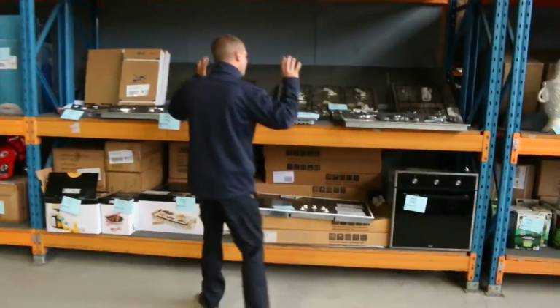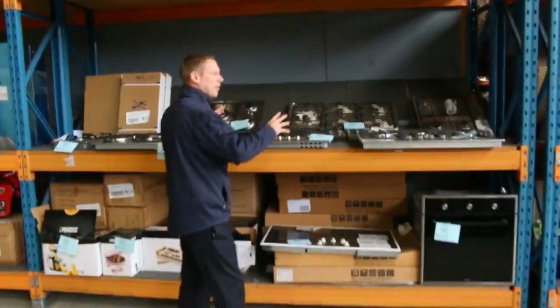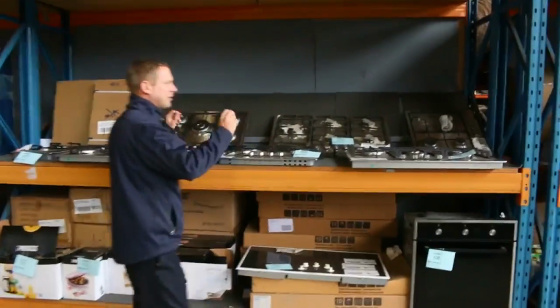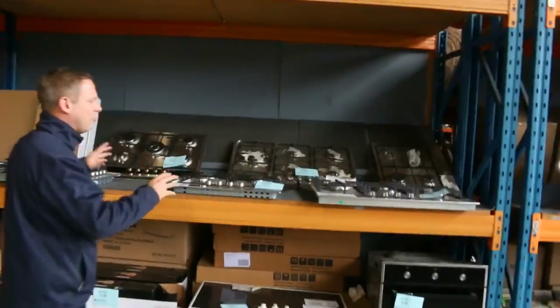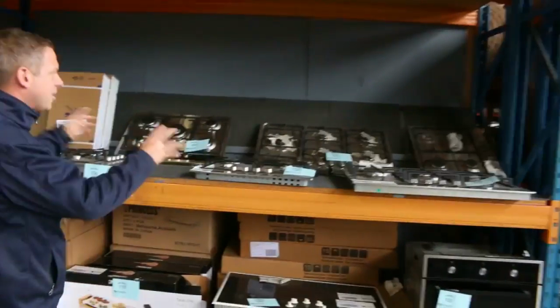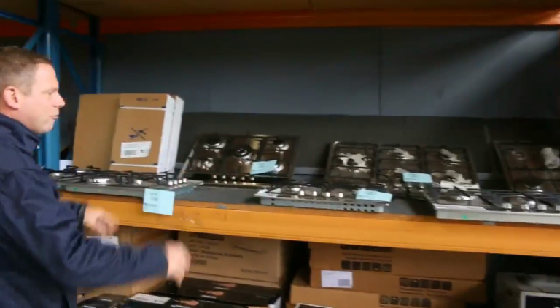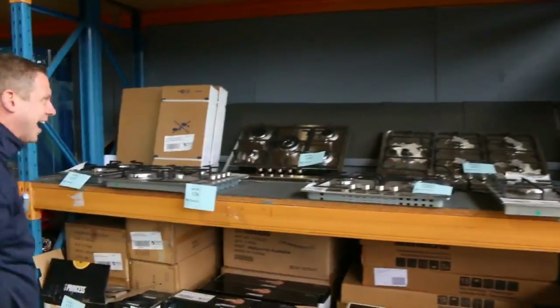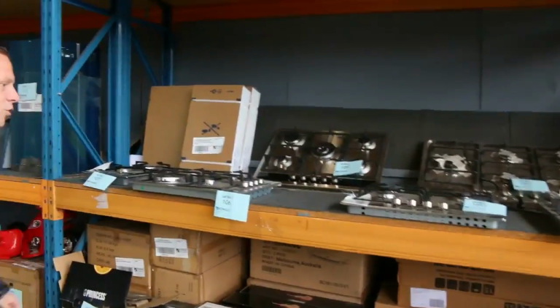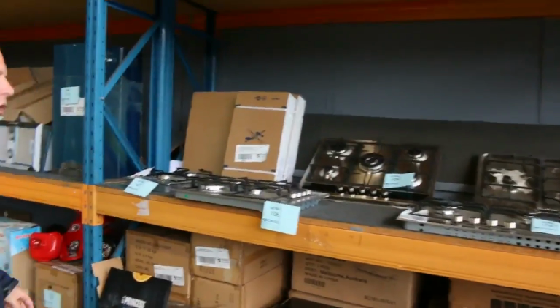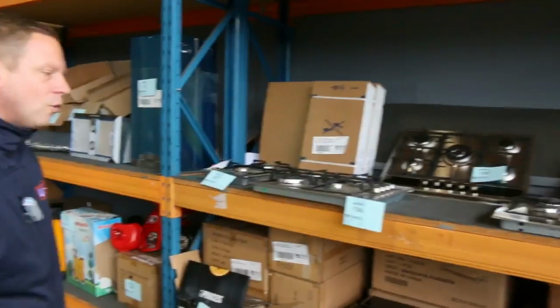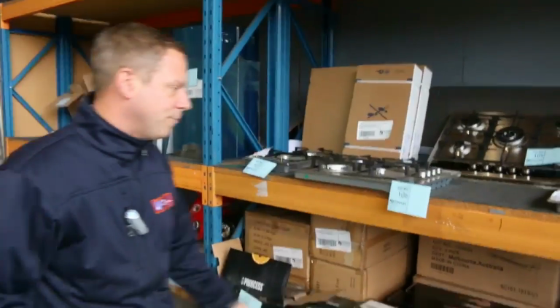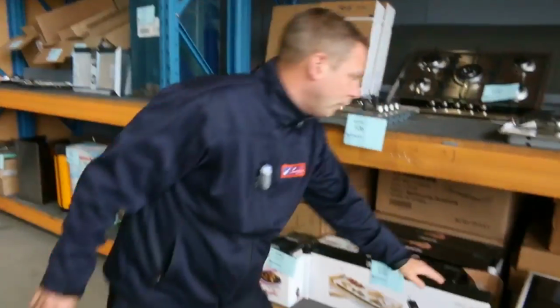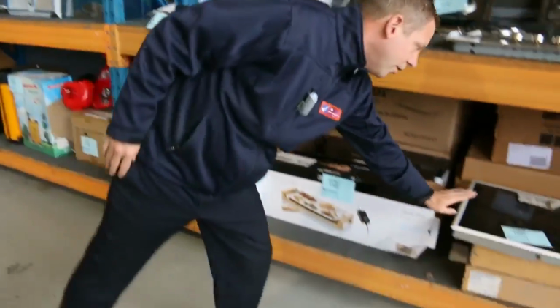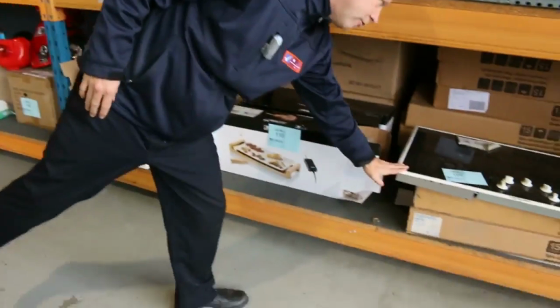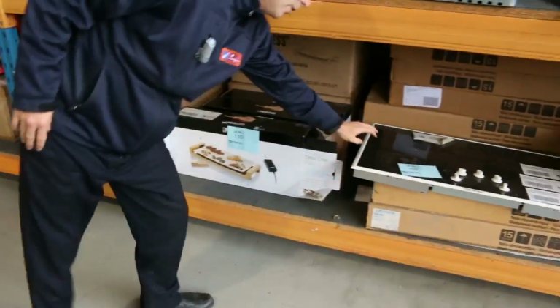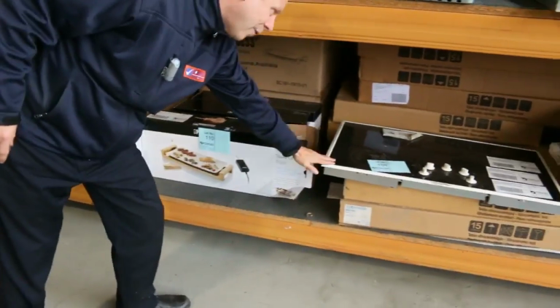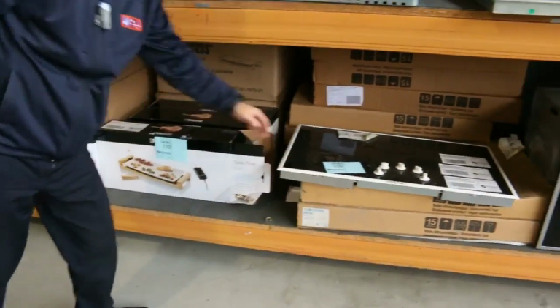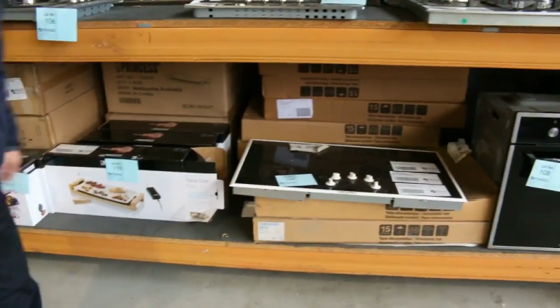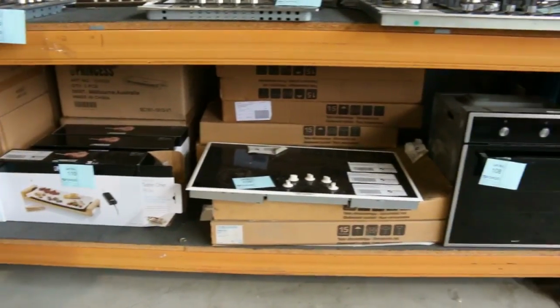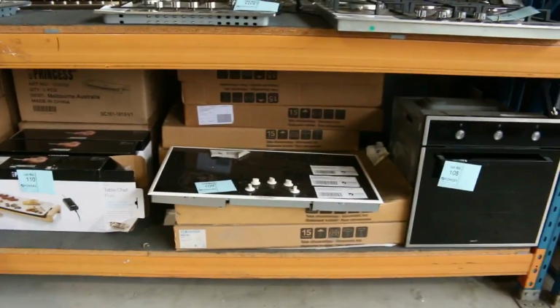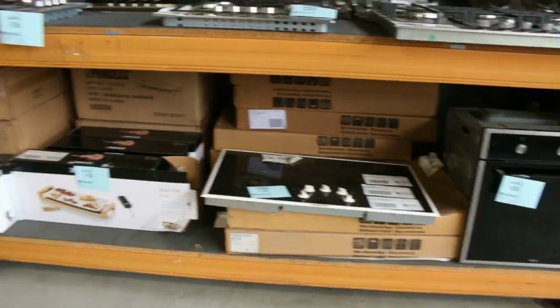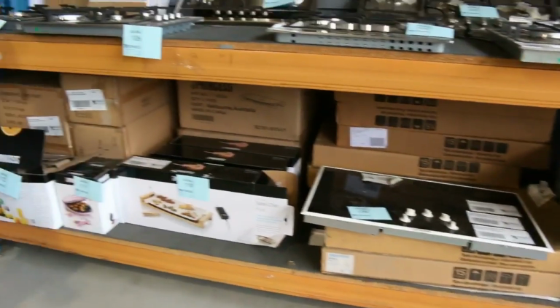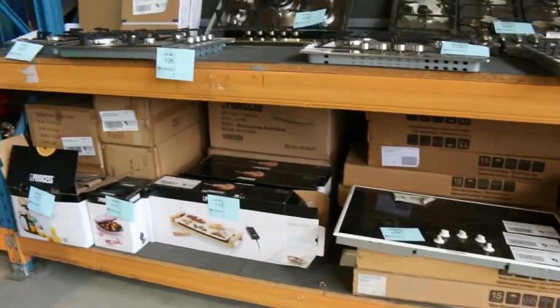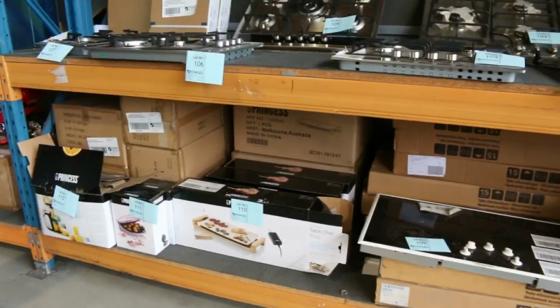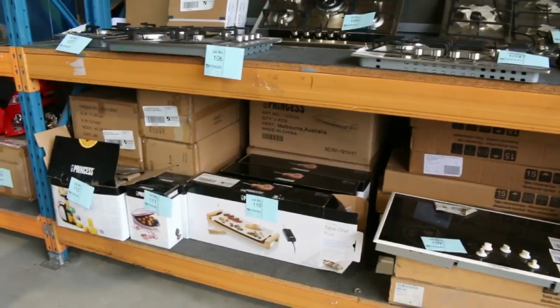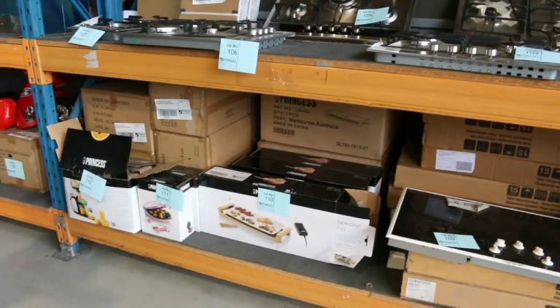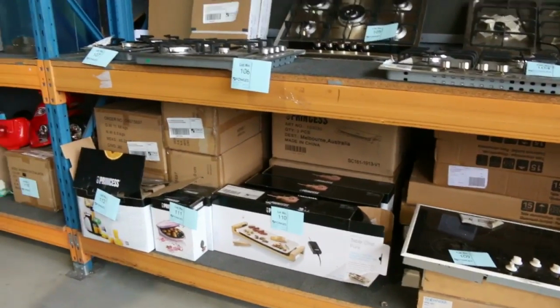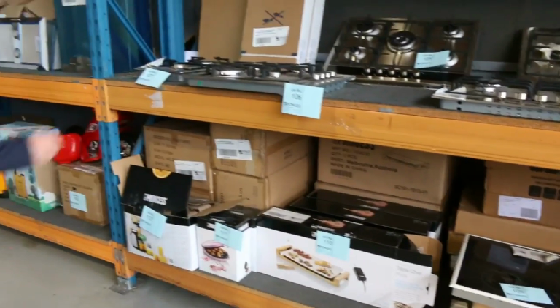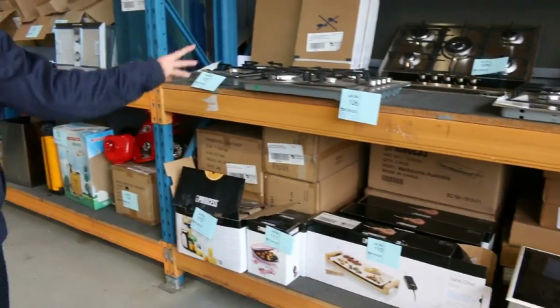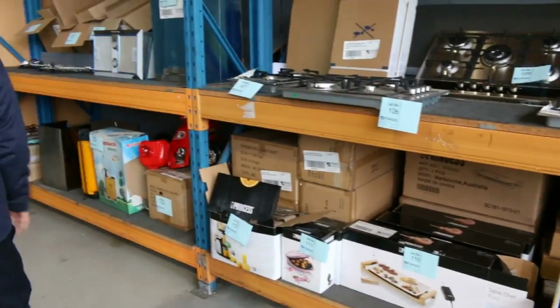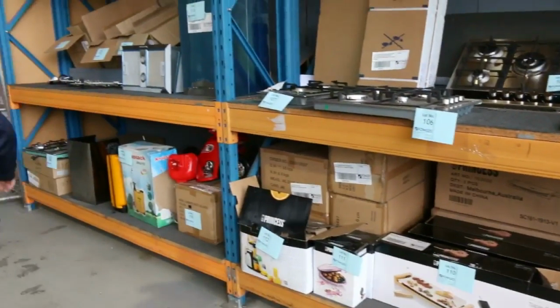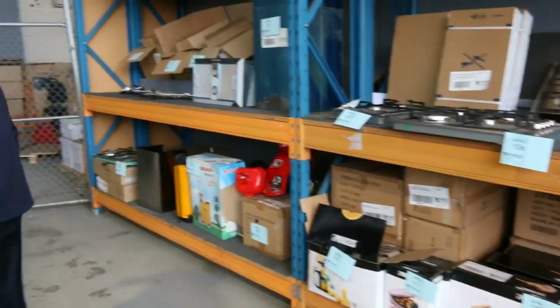We've got 600ml, 700ml and 900ml gas cooktops. Also some beautiful 900ml ceramic cooktops out of Technica — you're probably looking around the $300 mark for those ceramic cooktops. So that's beautiful buying there.